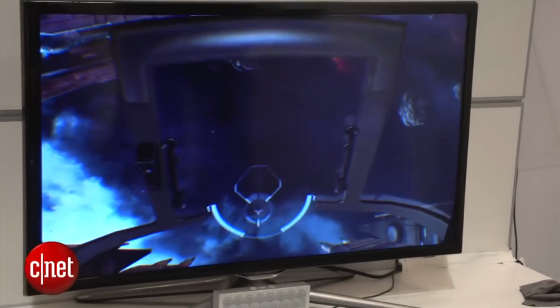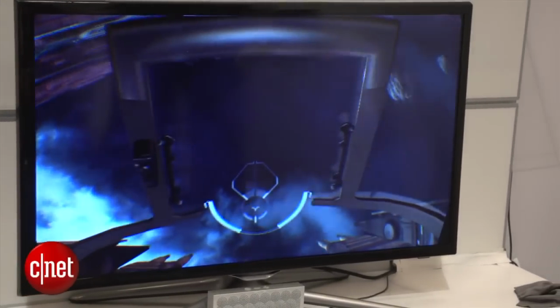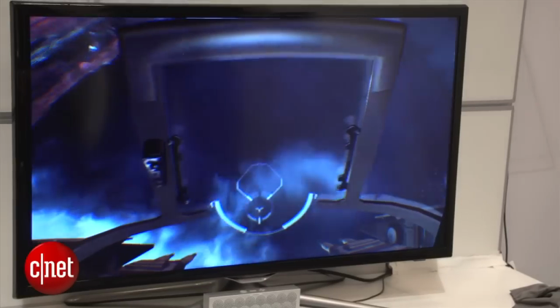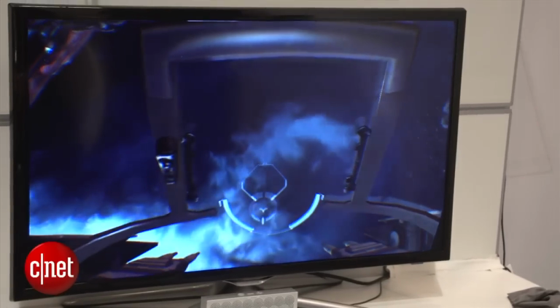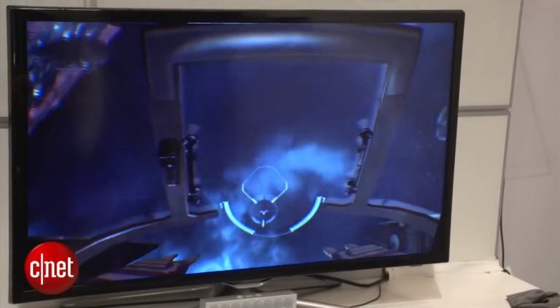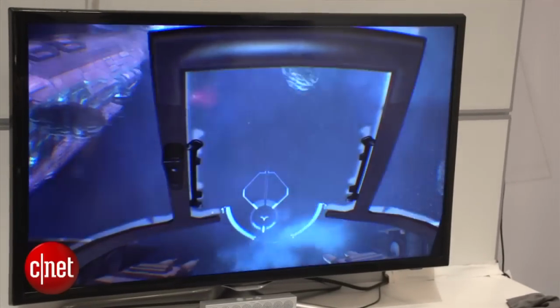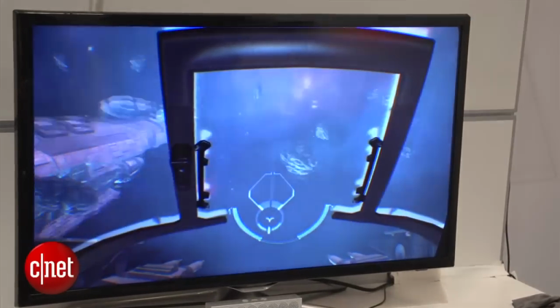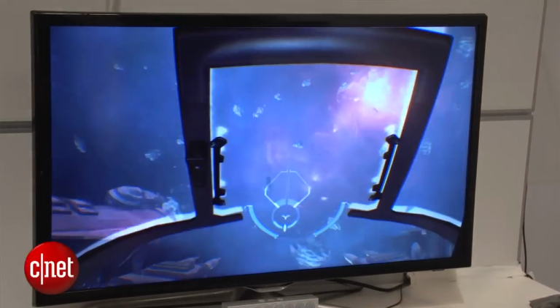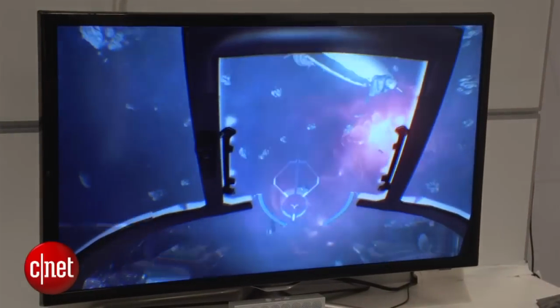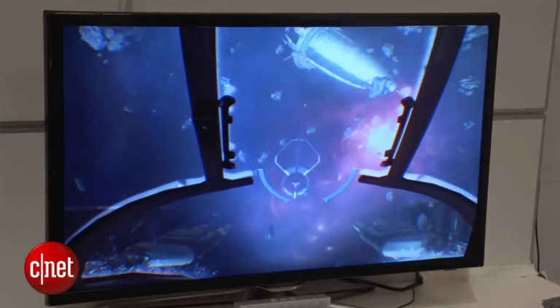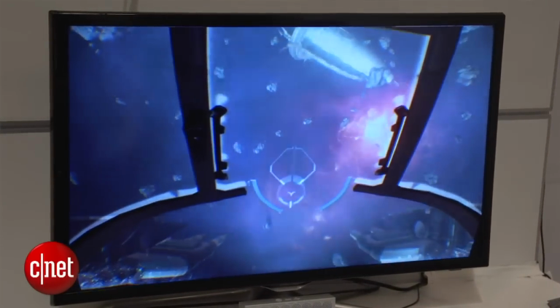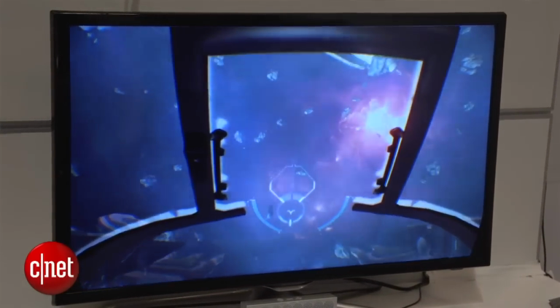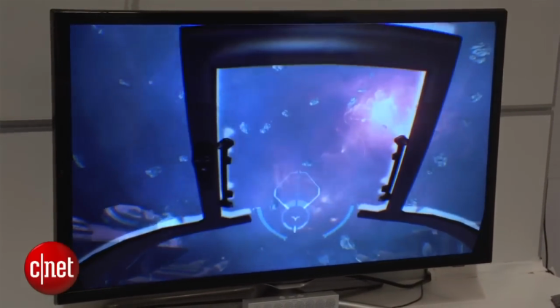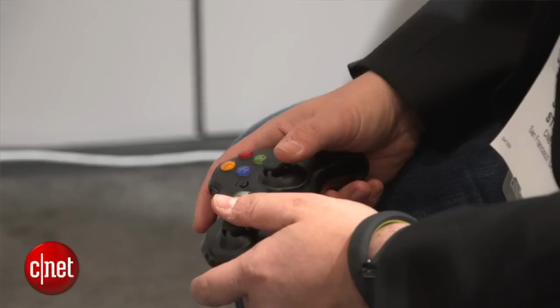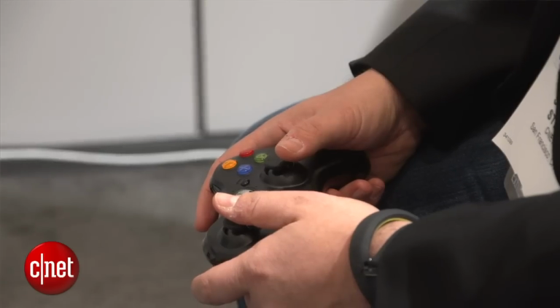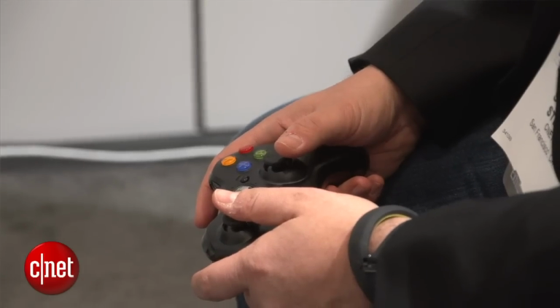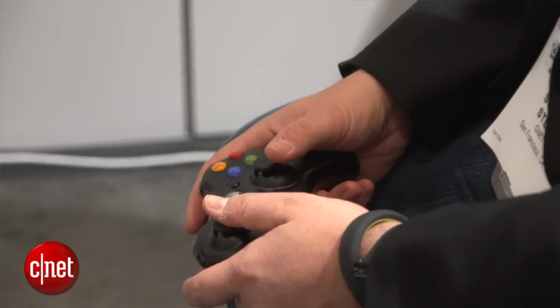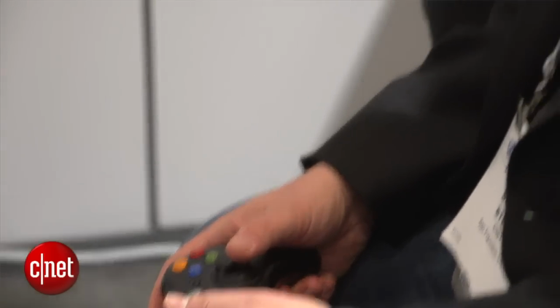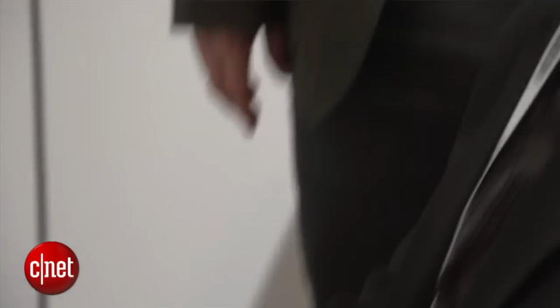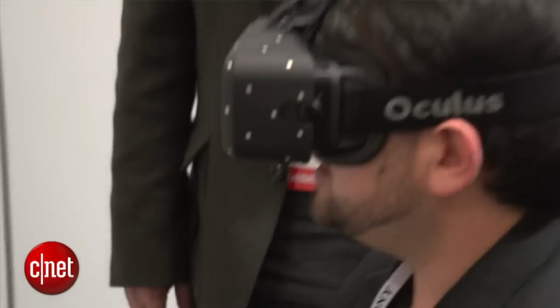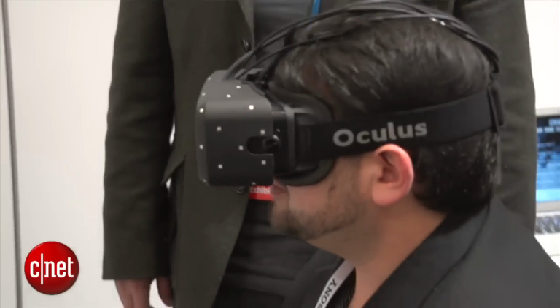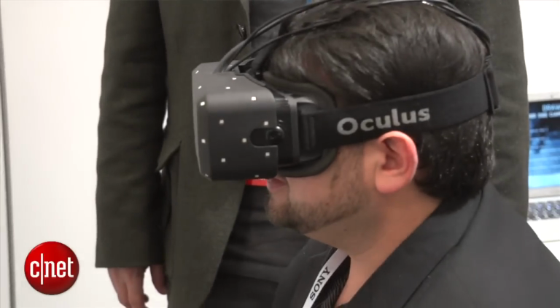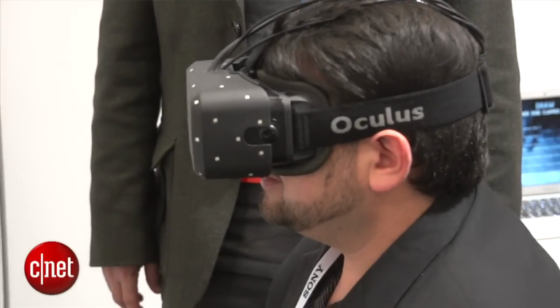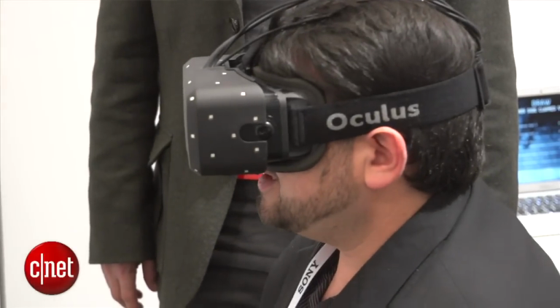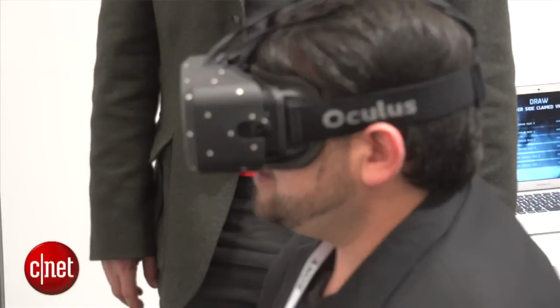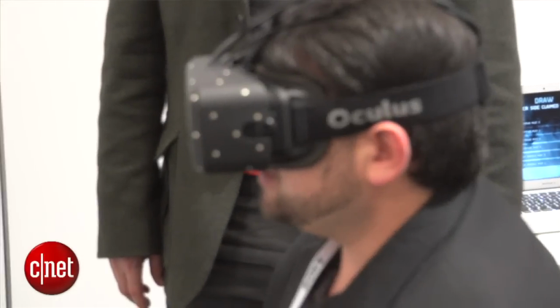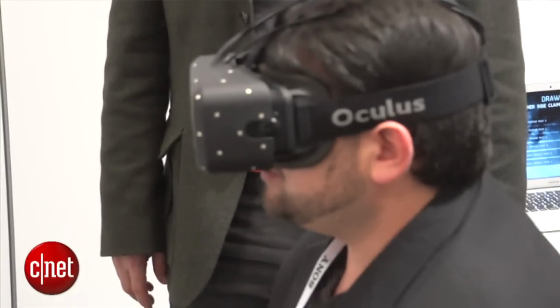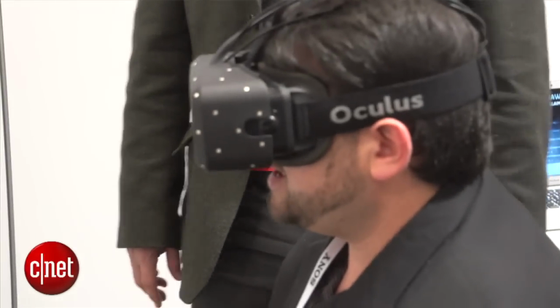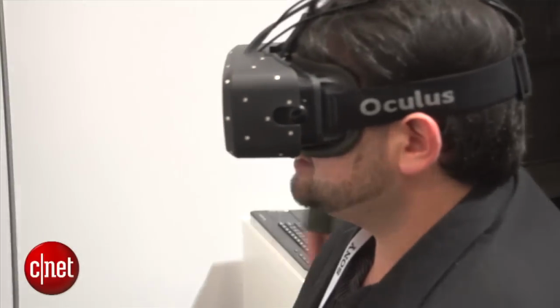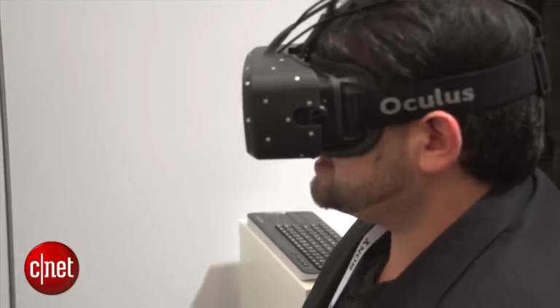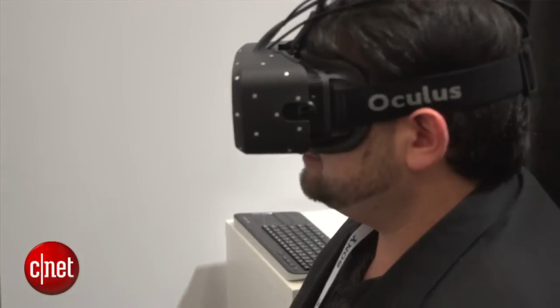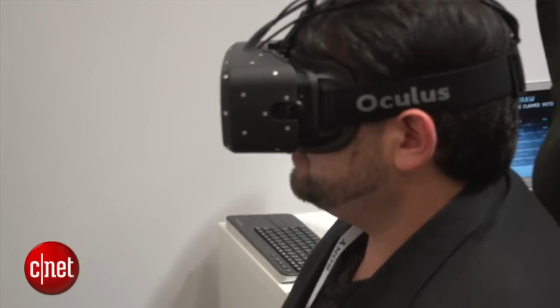Does it feel good? Yeah, we all tested it and it felt really immersive. We used an Xbox controller to play the games, and we were able to move around and look at different parts of the world and really feel like we were transported.